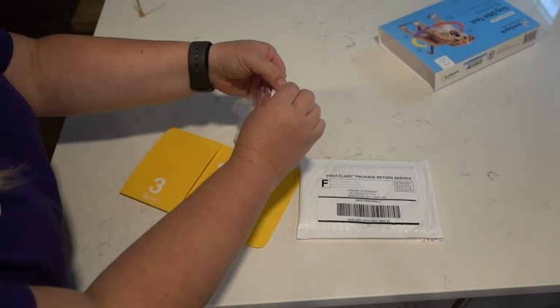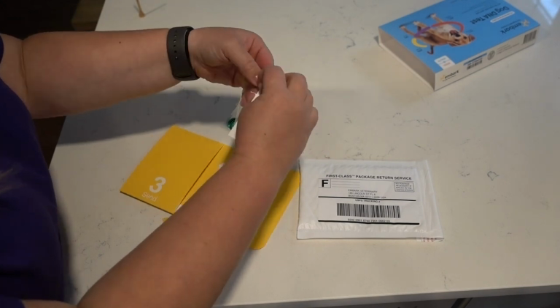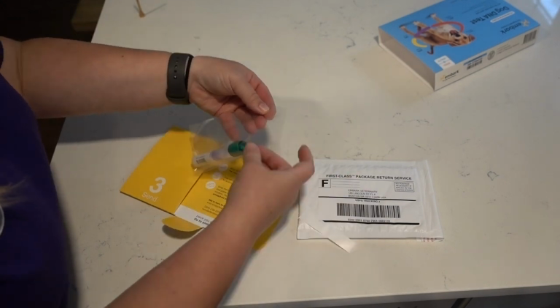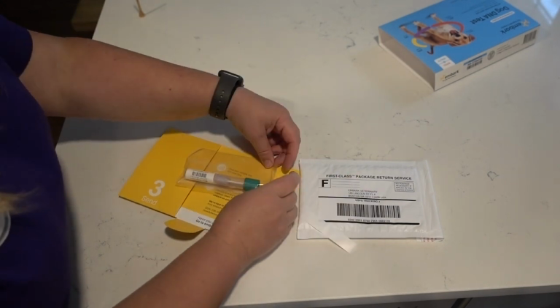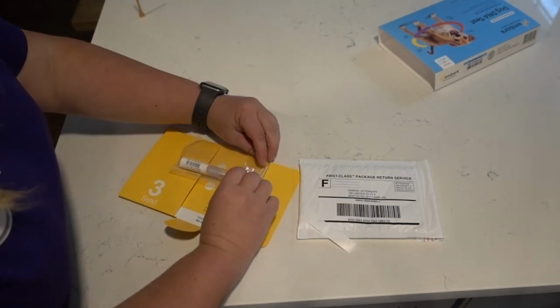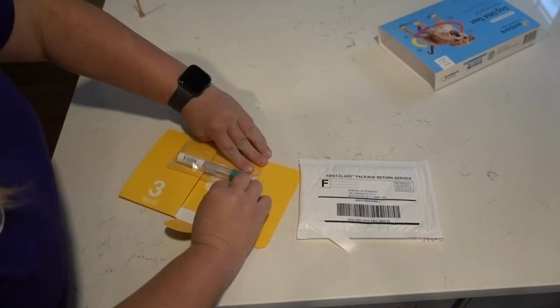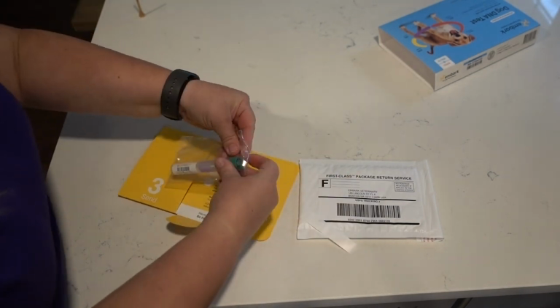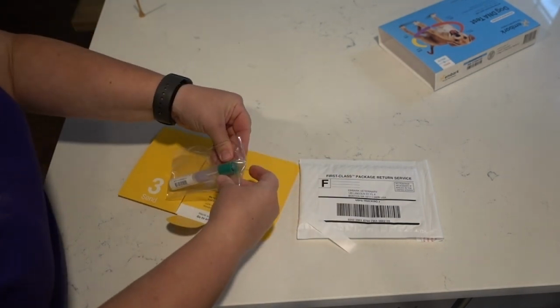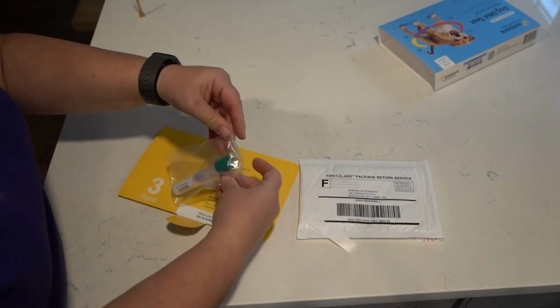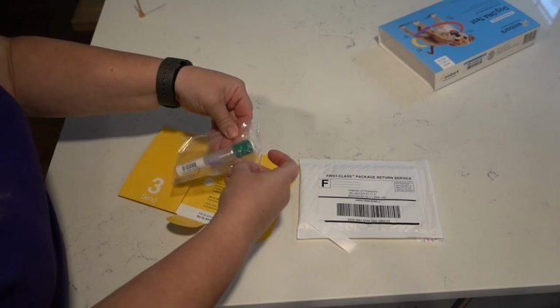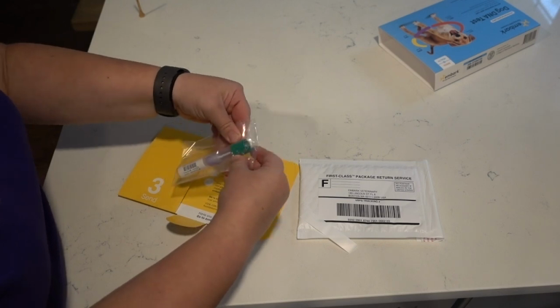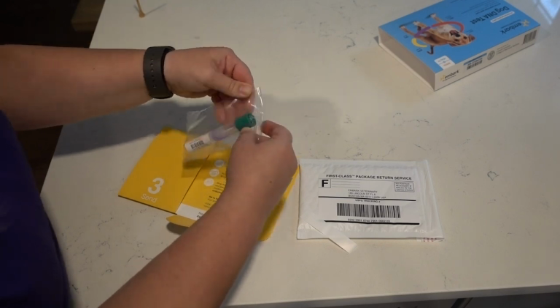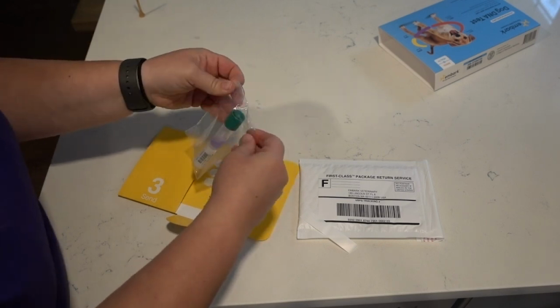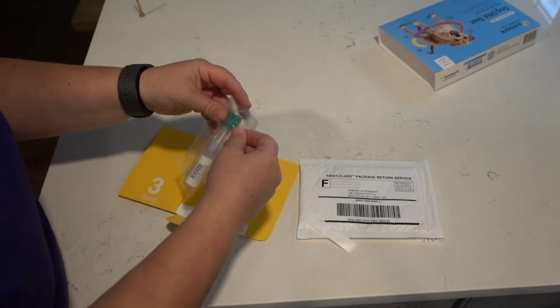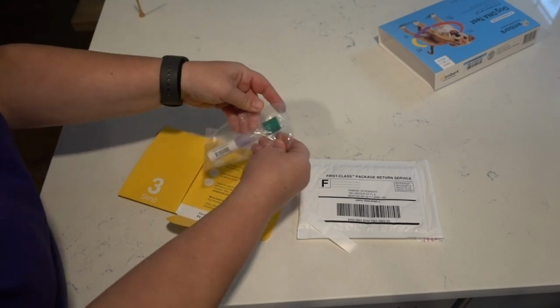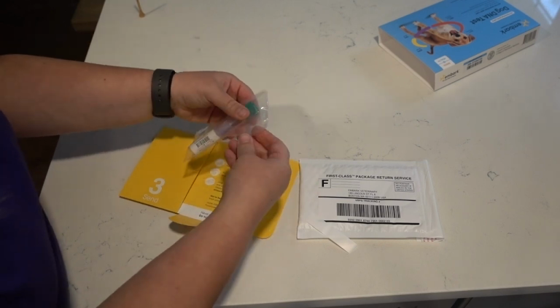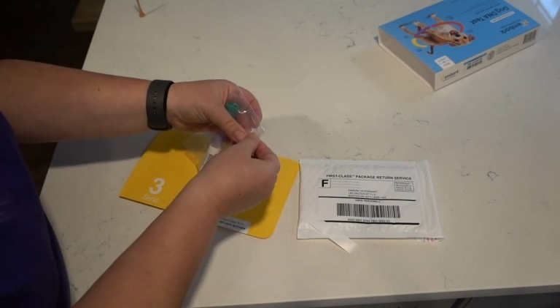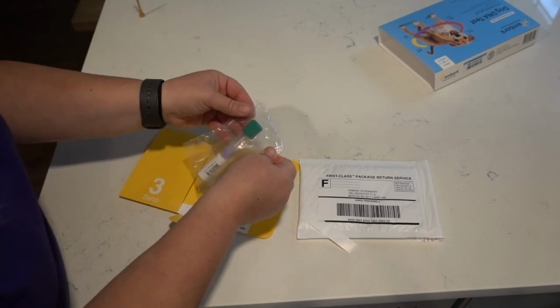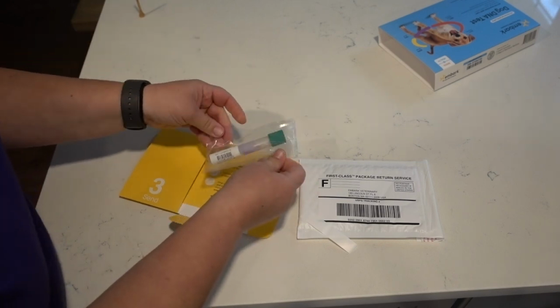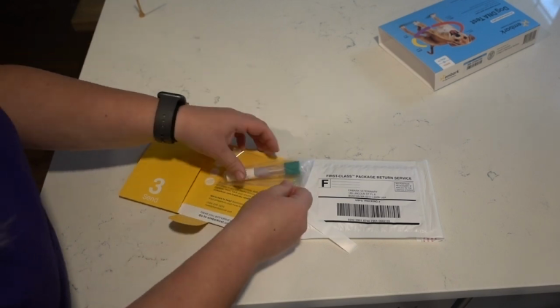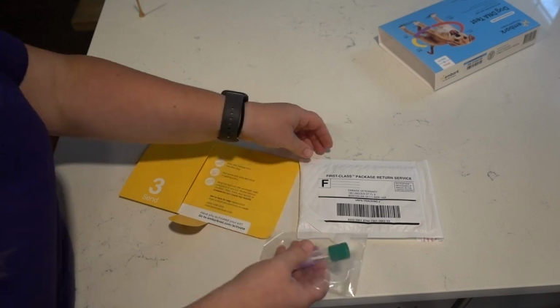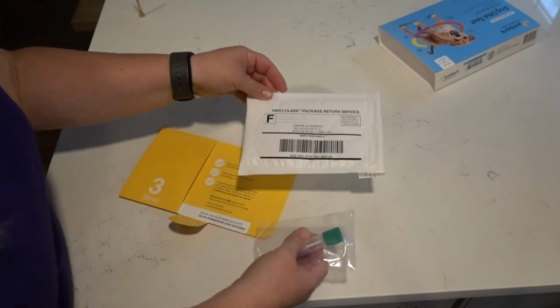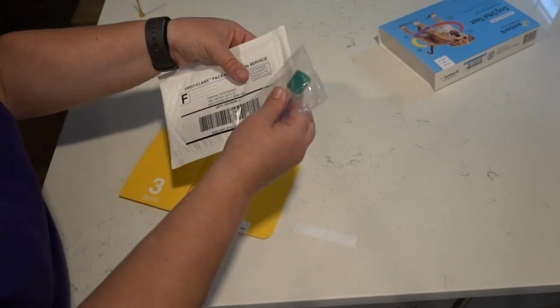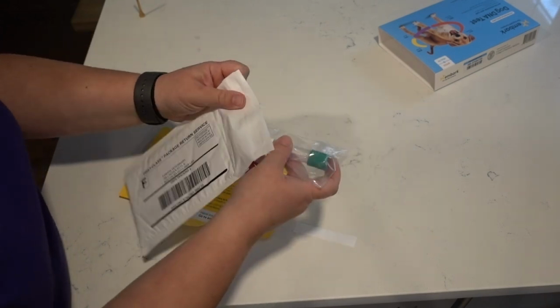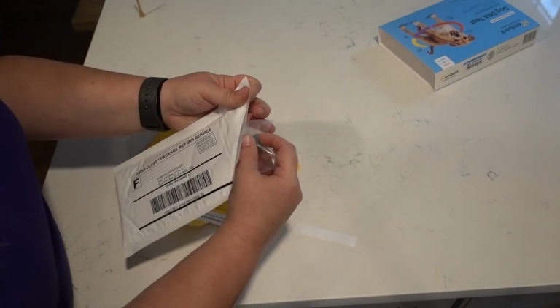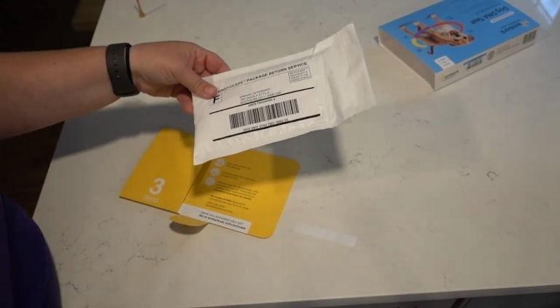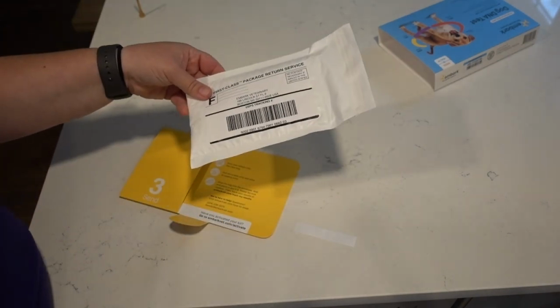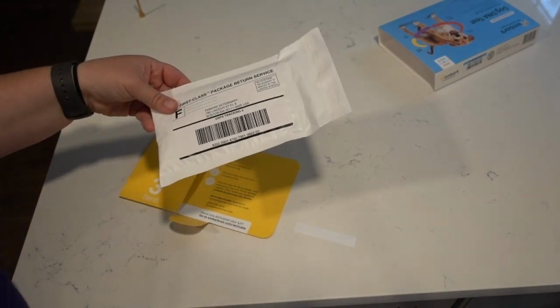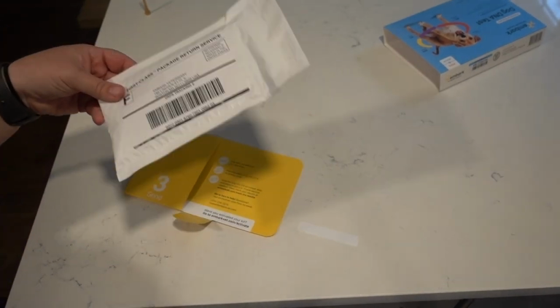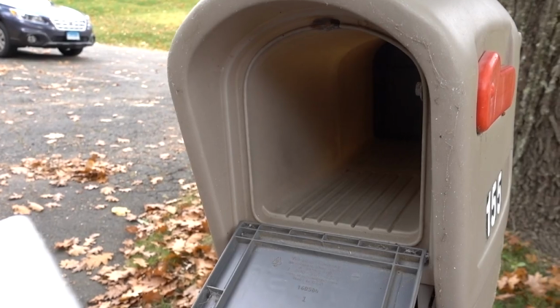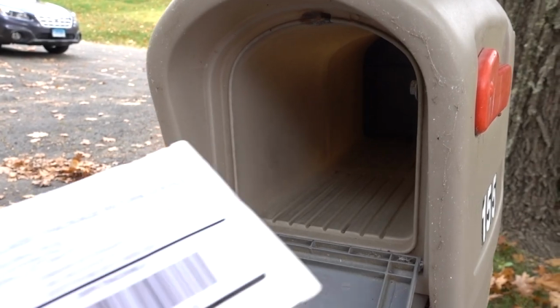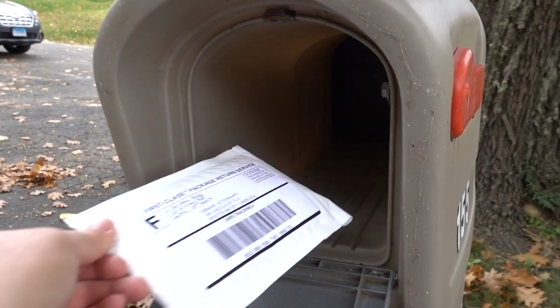Then place the sample in the clear plastic bag into the pre-packaged envelope that already has shipping on it. Seal it and place it in any U.S. Postal Service mailbox for pickup.